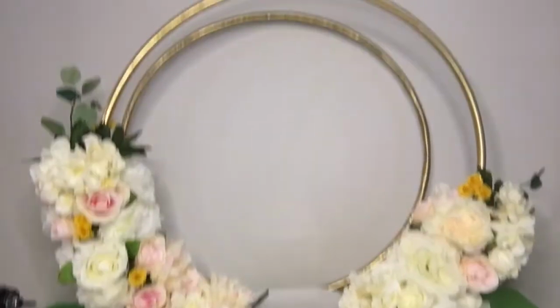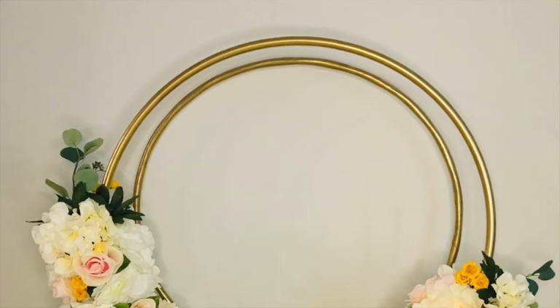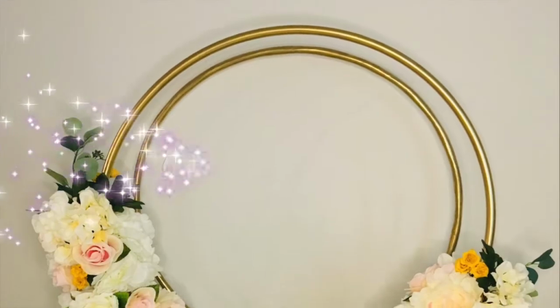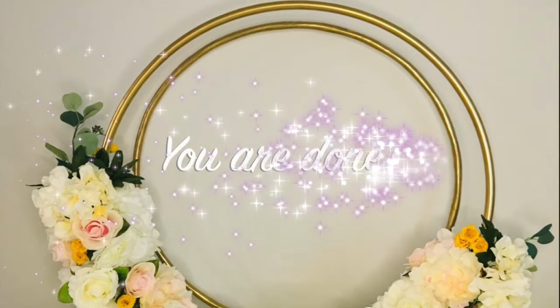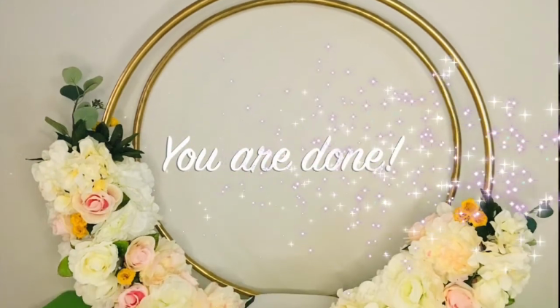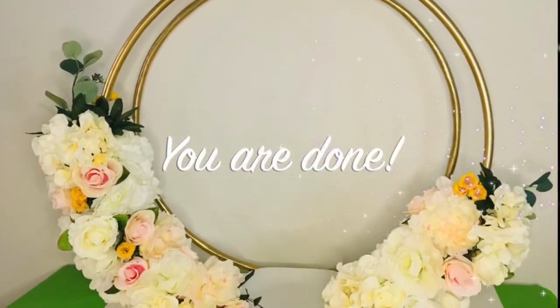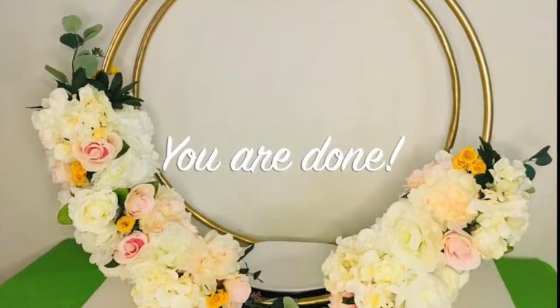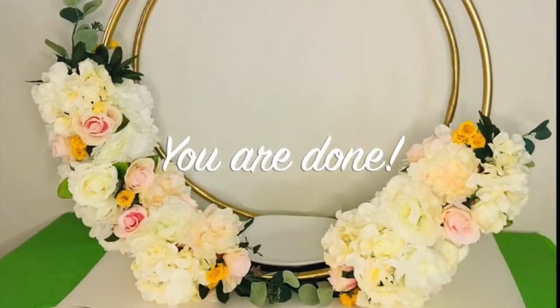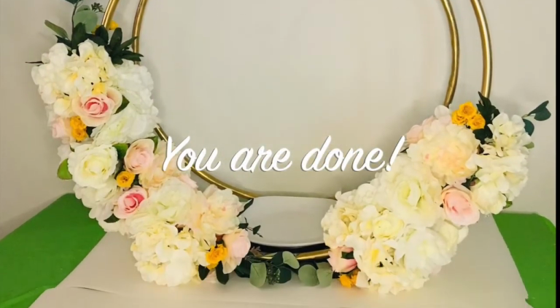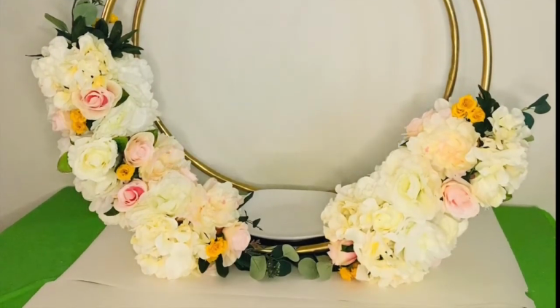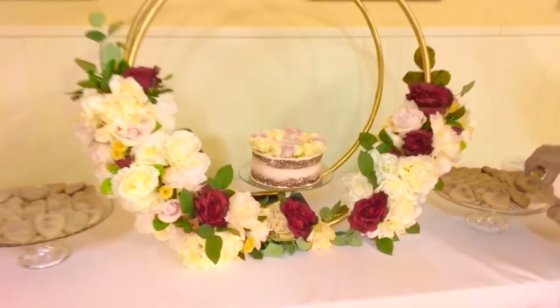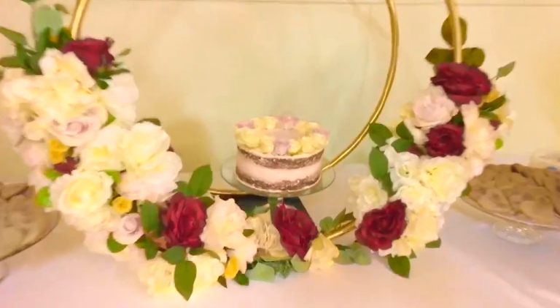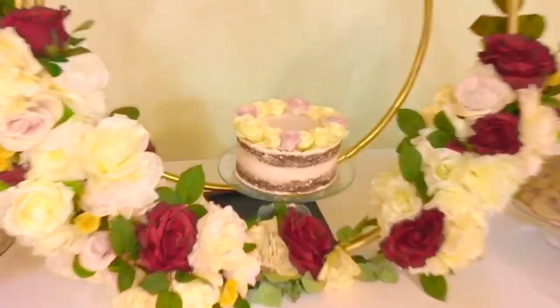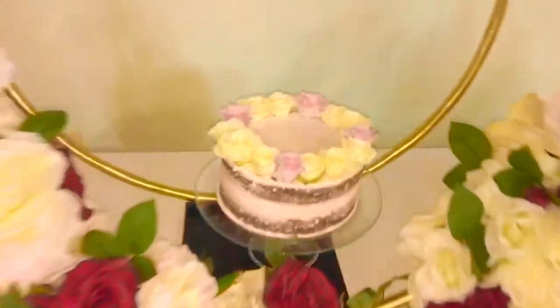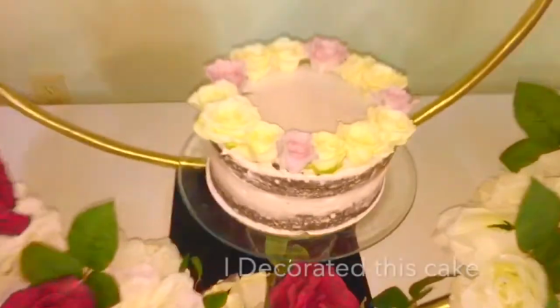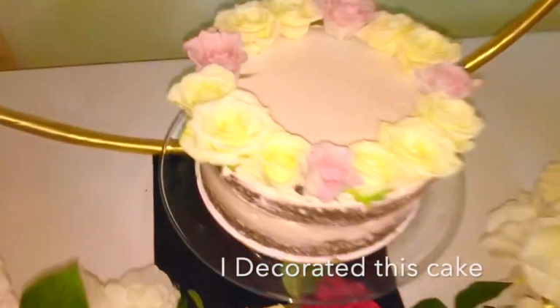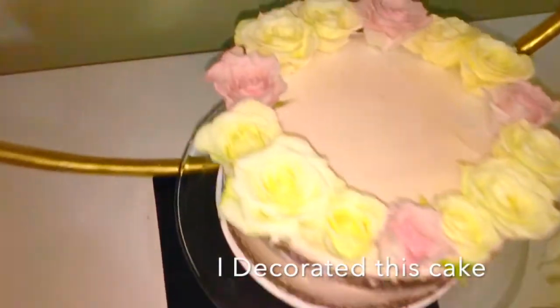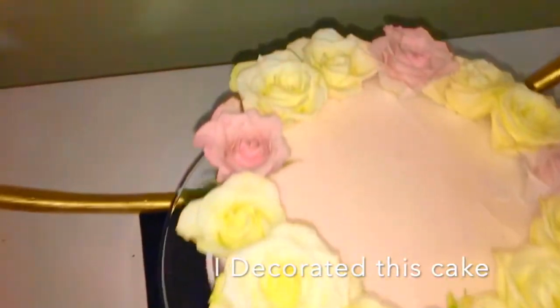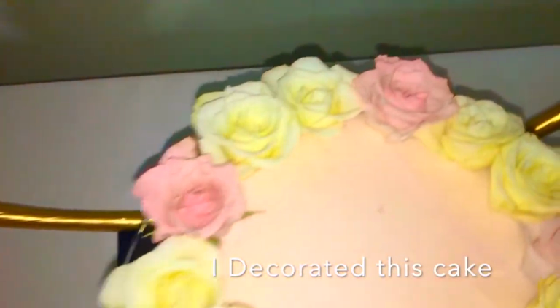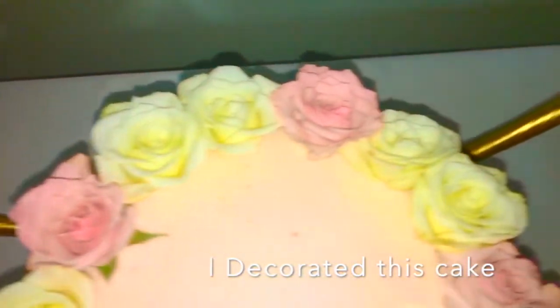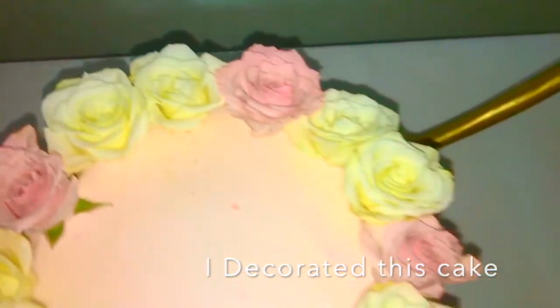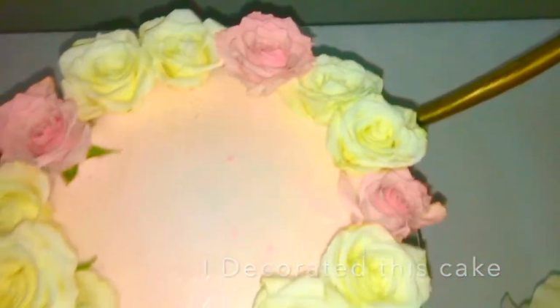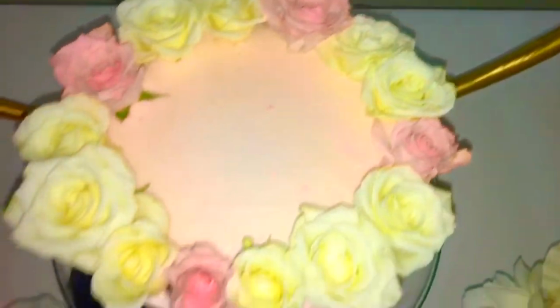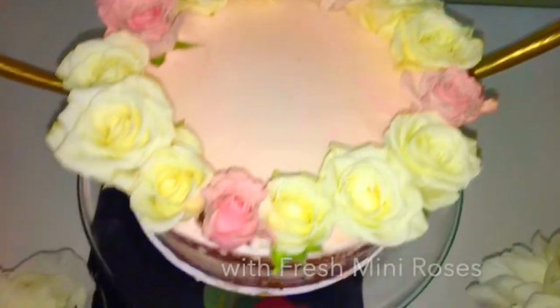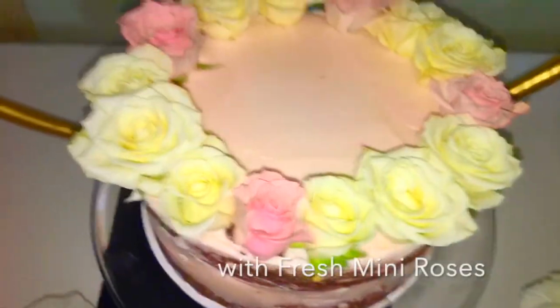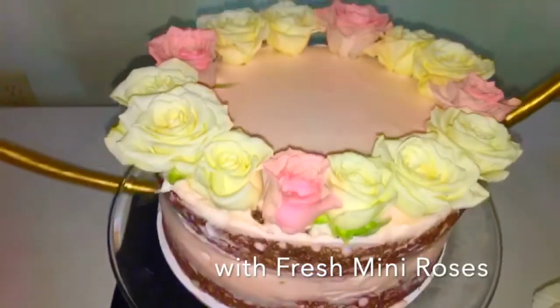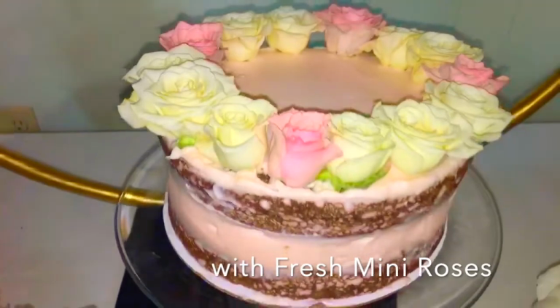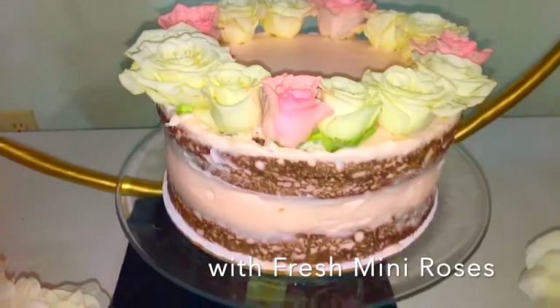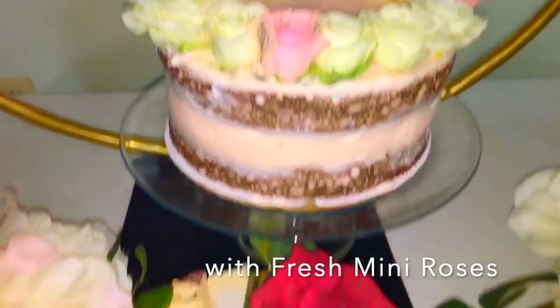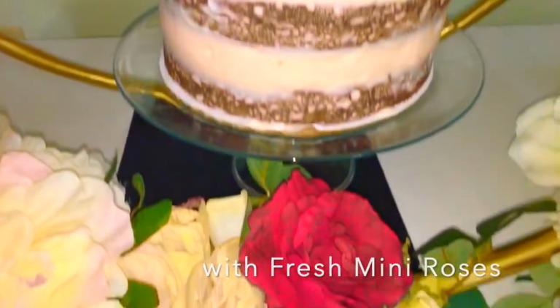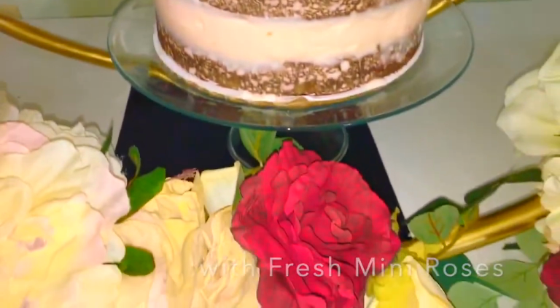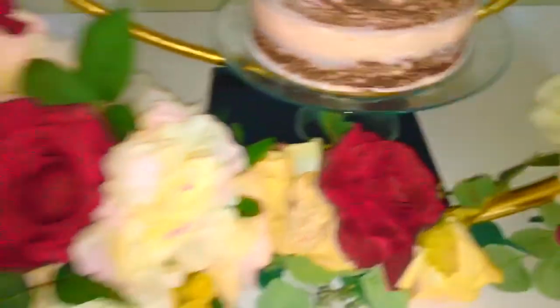This is the finished product. It turned out so beautiful and it just looks stunning at the event. I was so amazed at how beautiful it turned out to be. I enjoyed it very much and I hope you guys do too. I hope you recreate it.